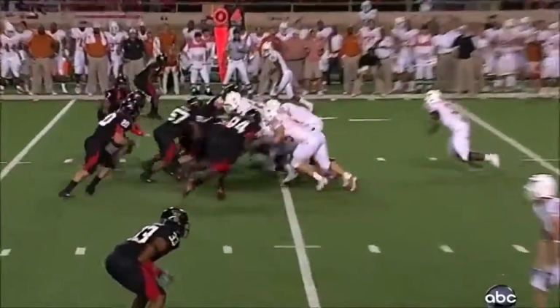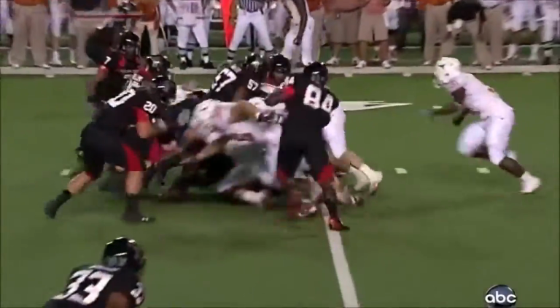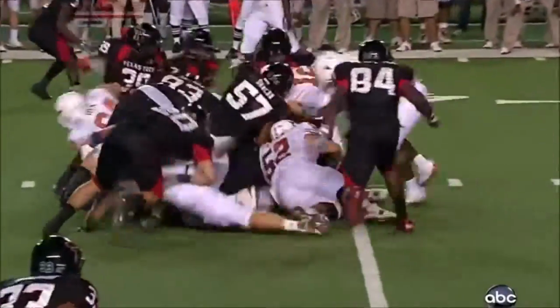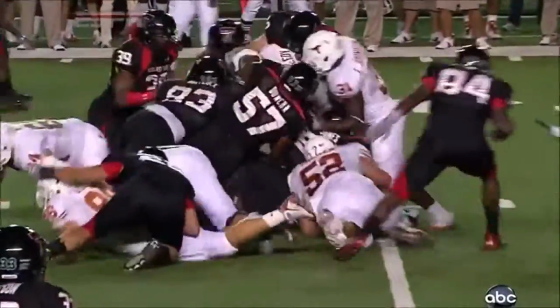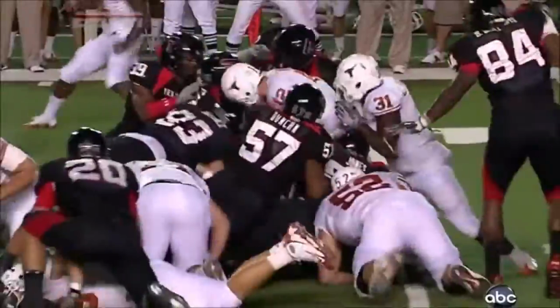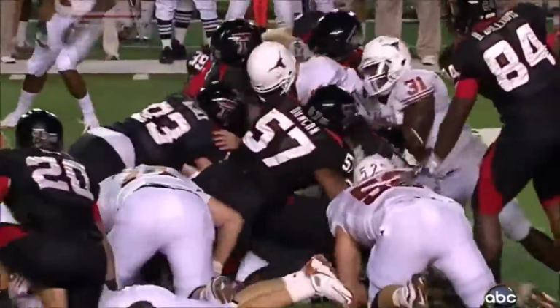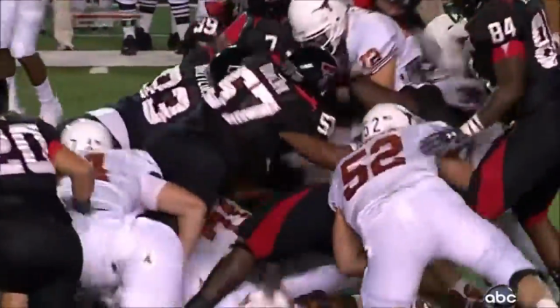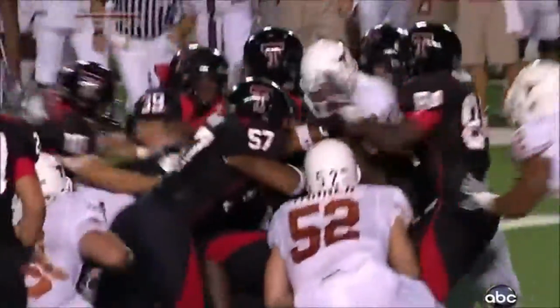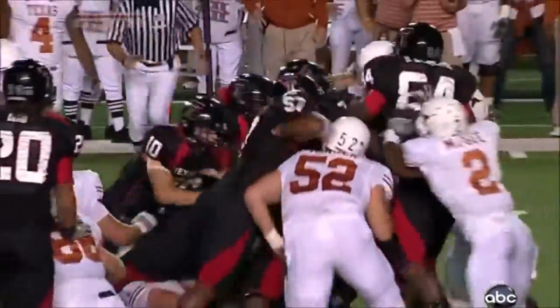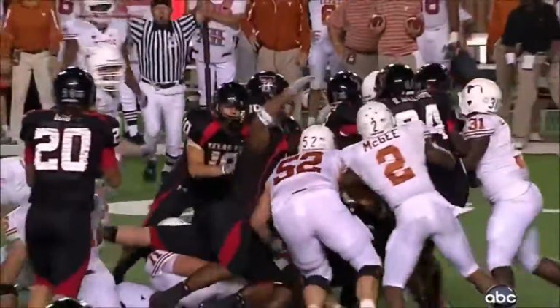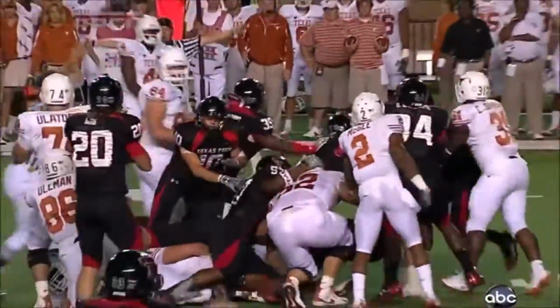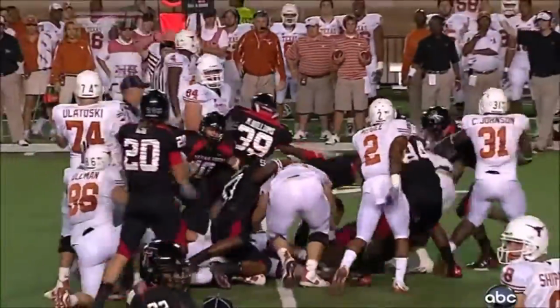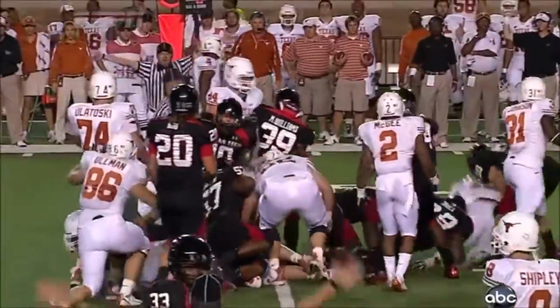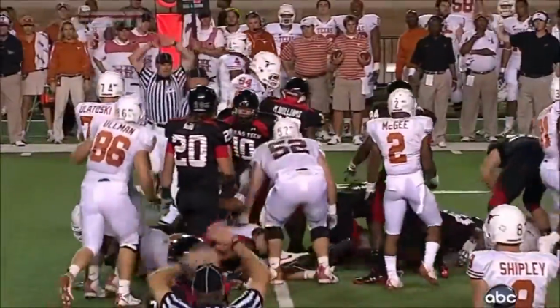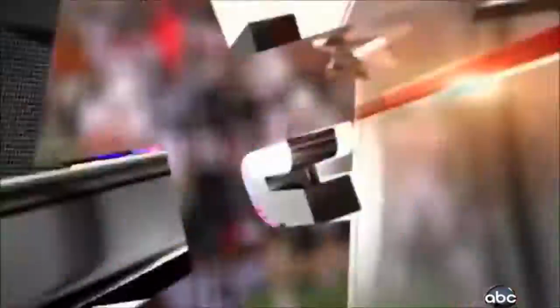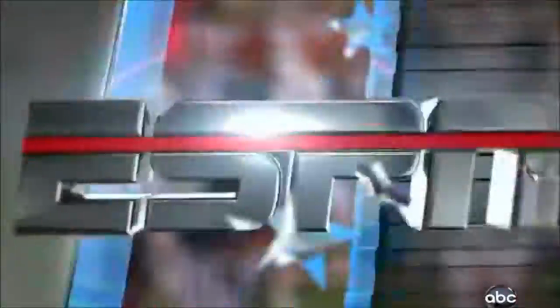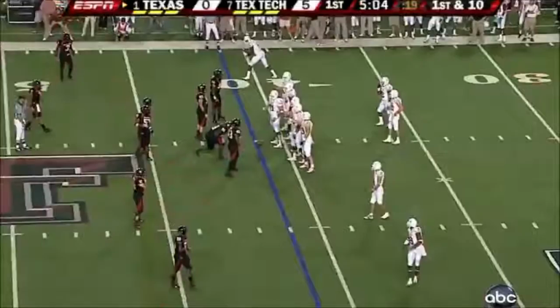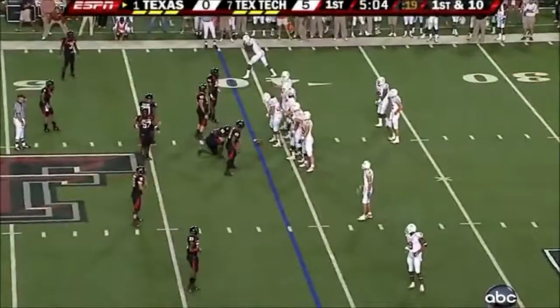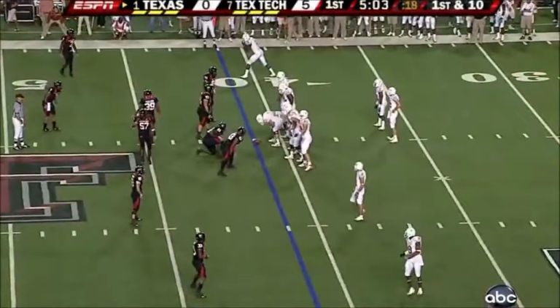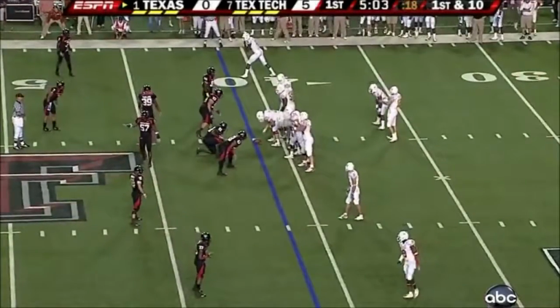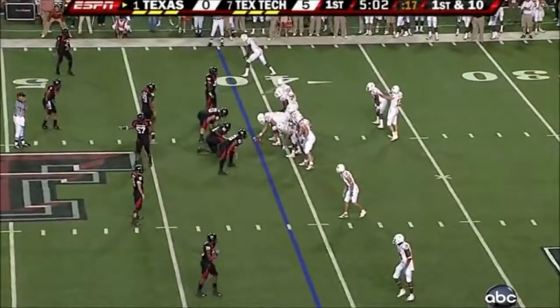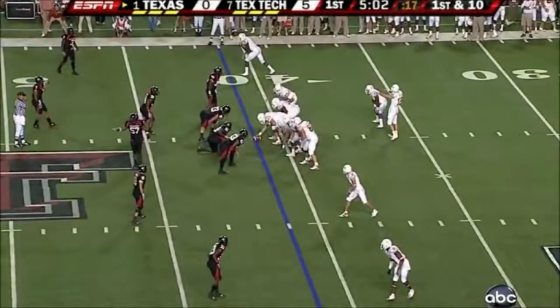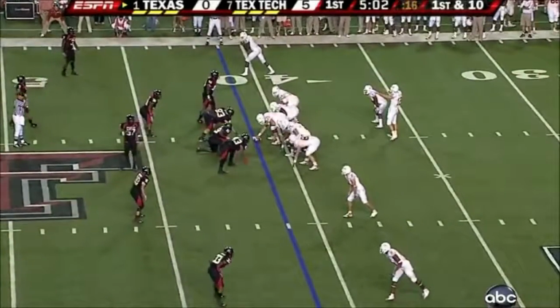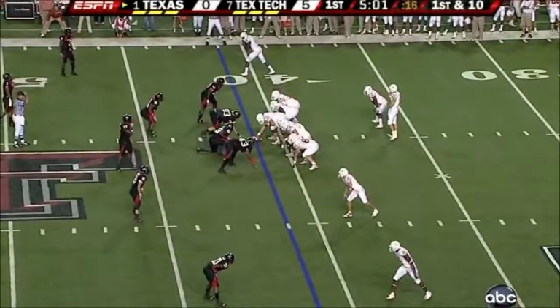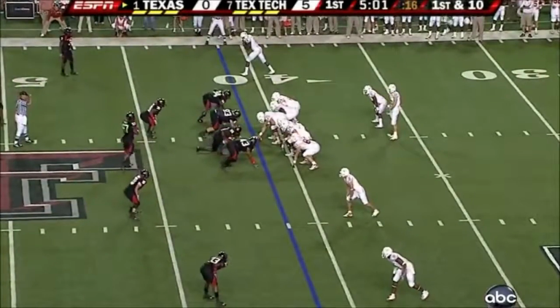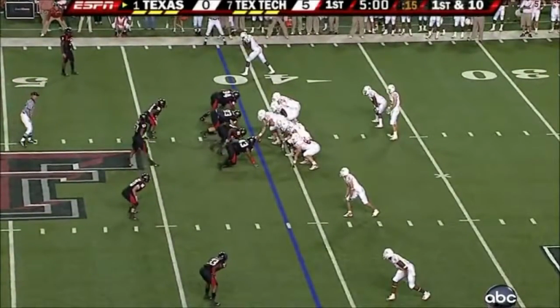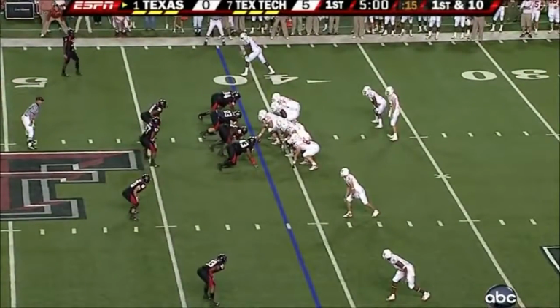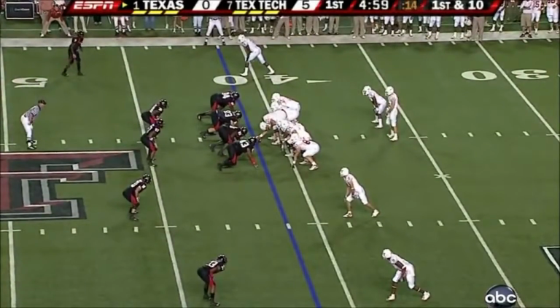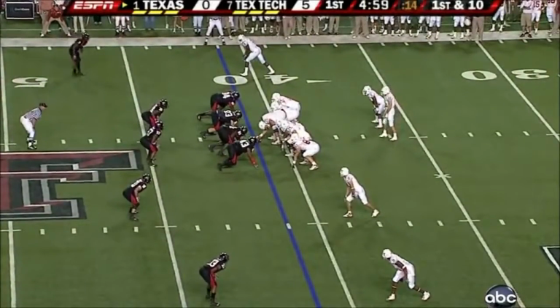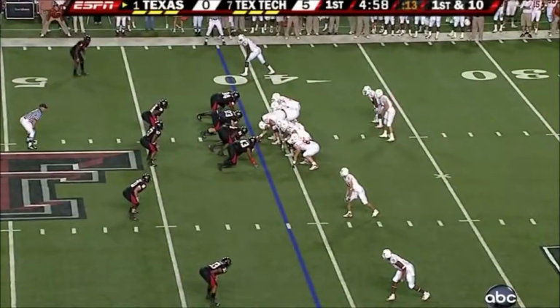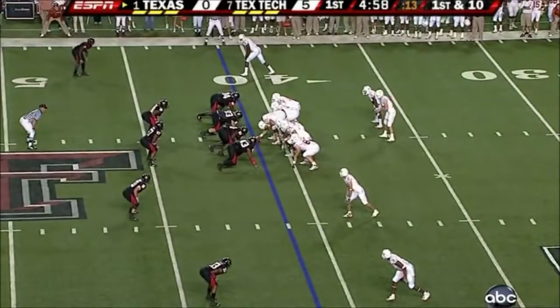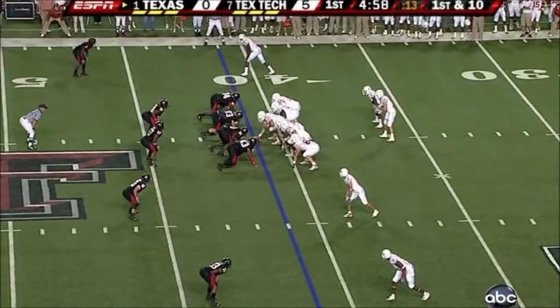There's a great look at it right there. It's close, obviously. I don't know if it's going to be able to be changed just based on the spot, but at the end of the day, Texas Tech up front right now is attacking Texas' offensive line.